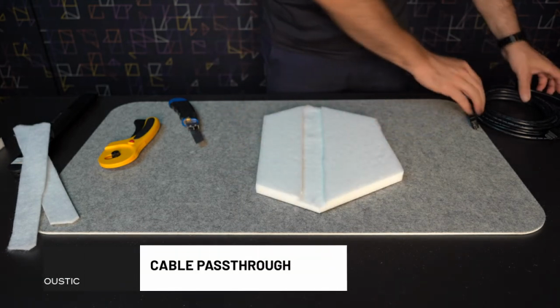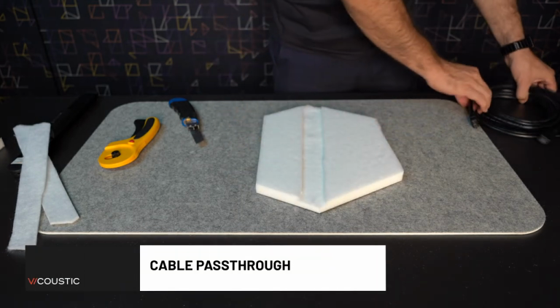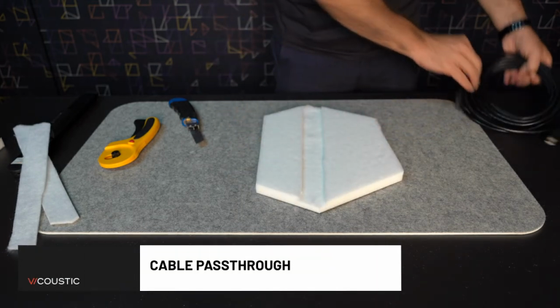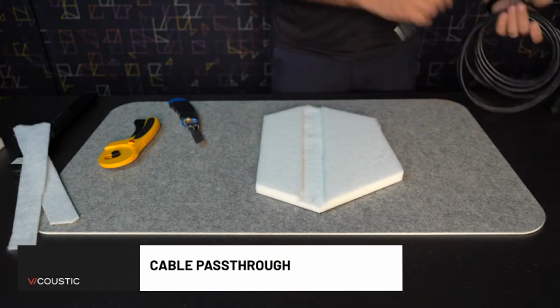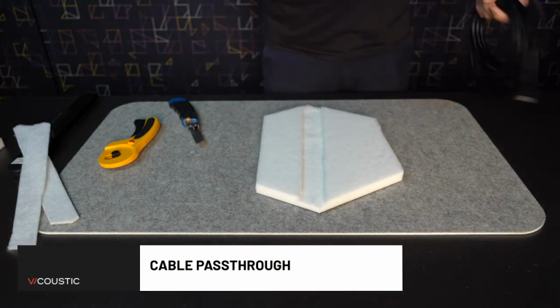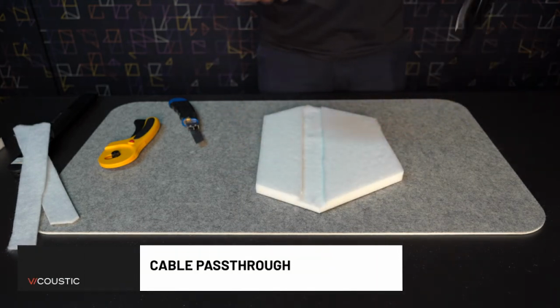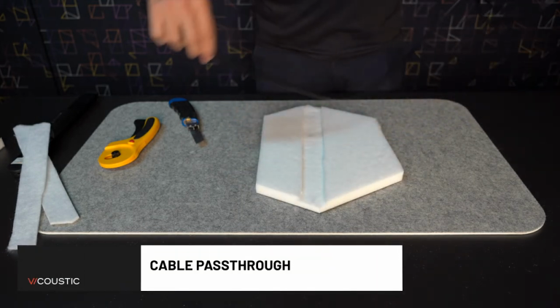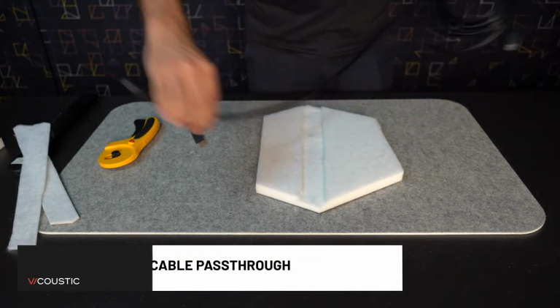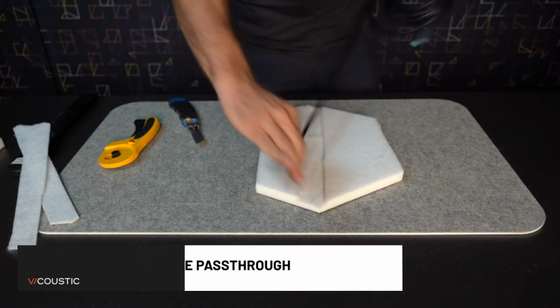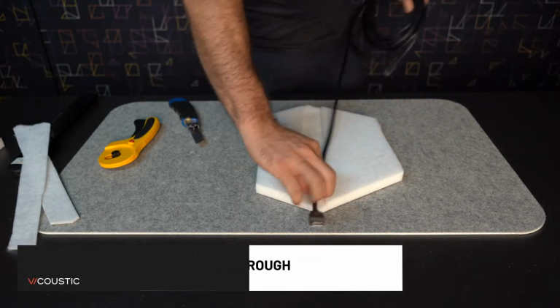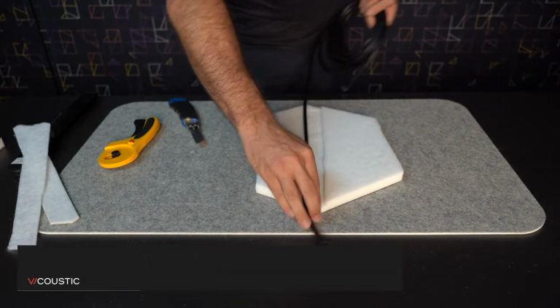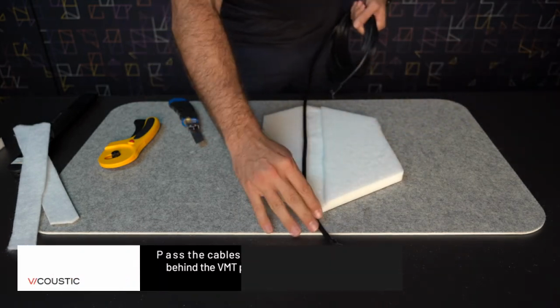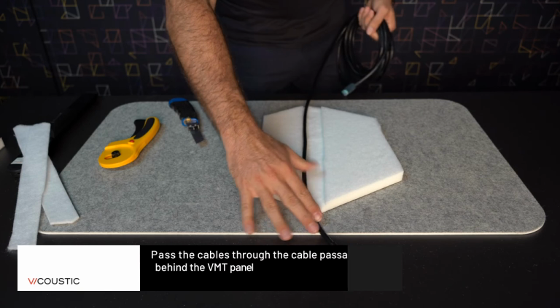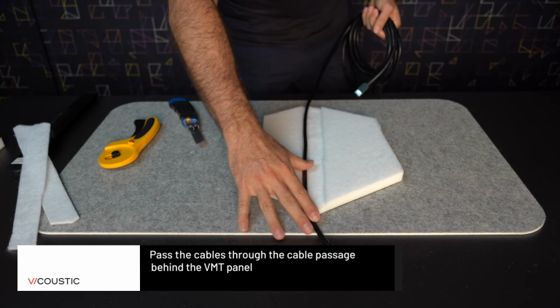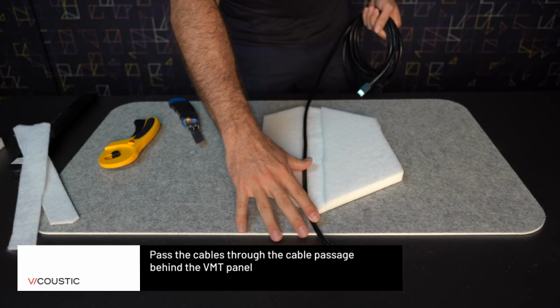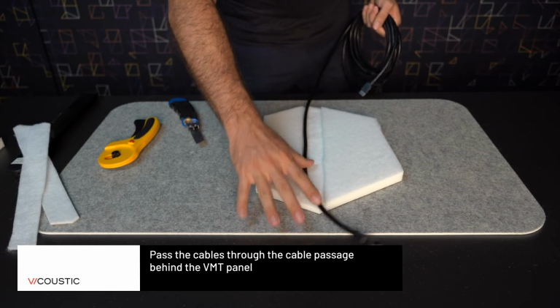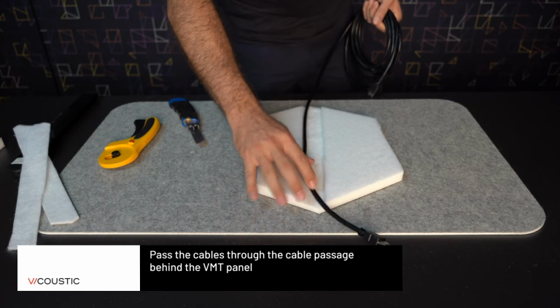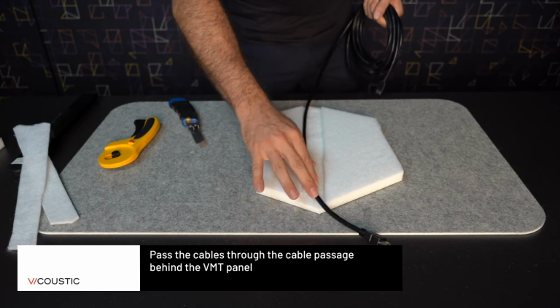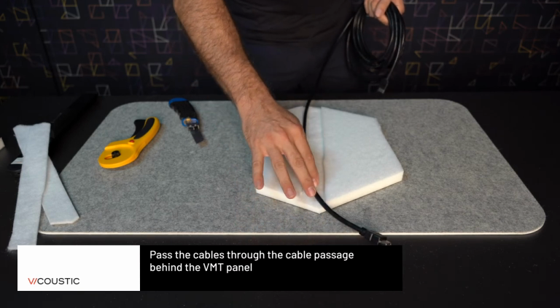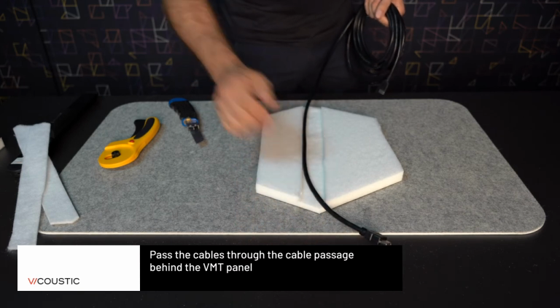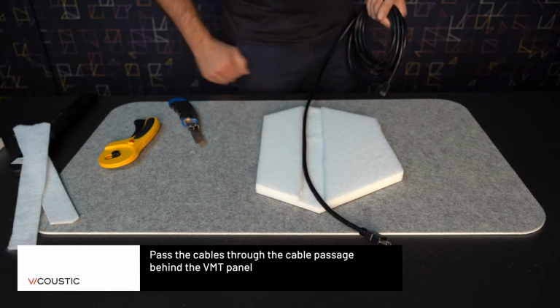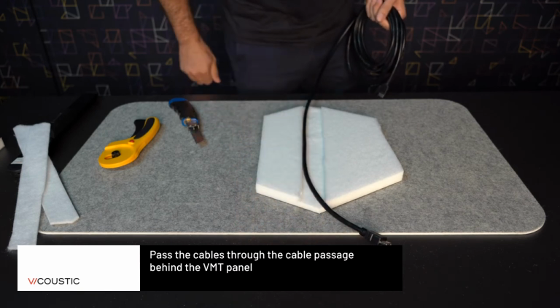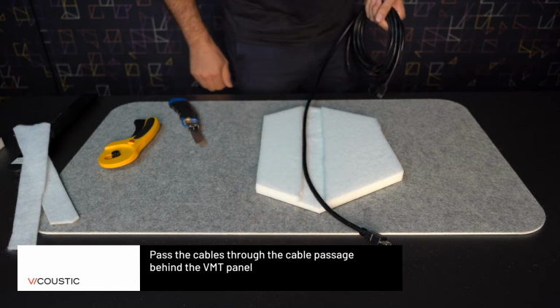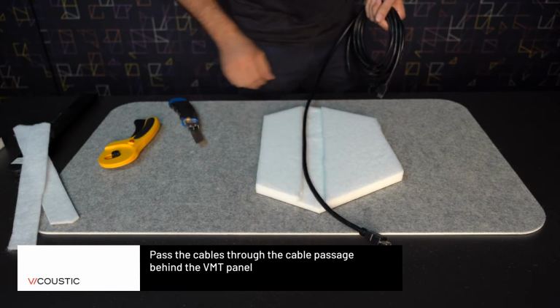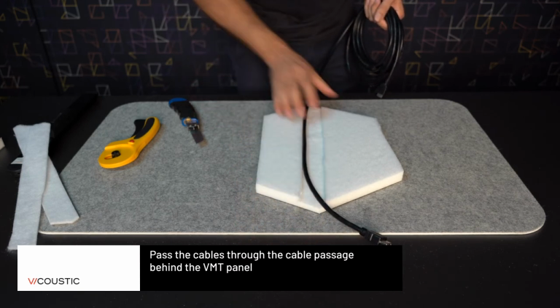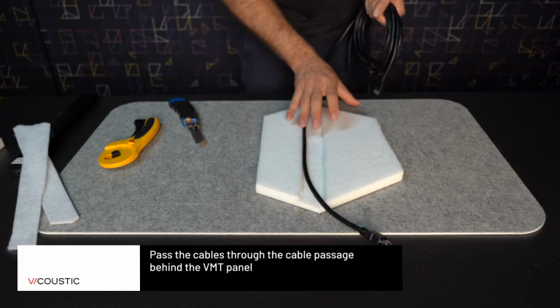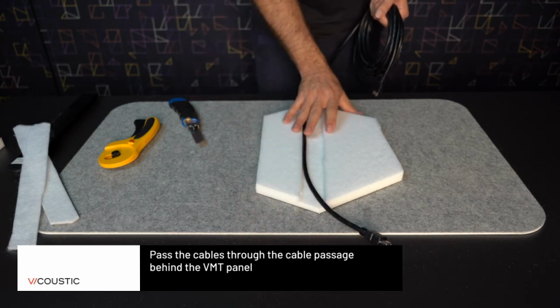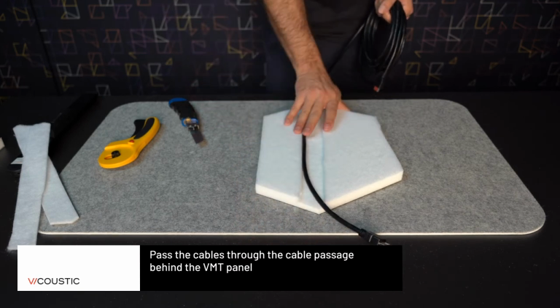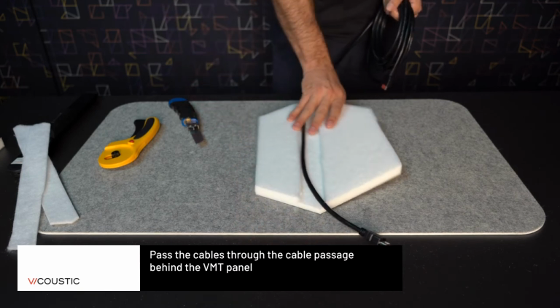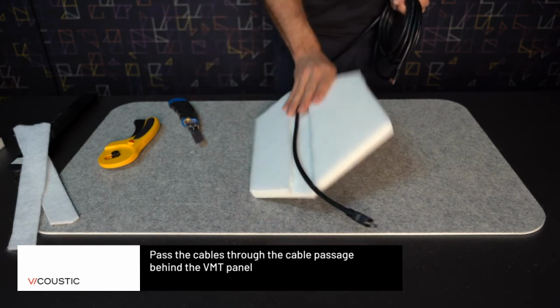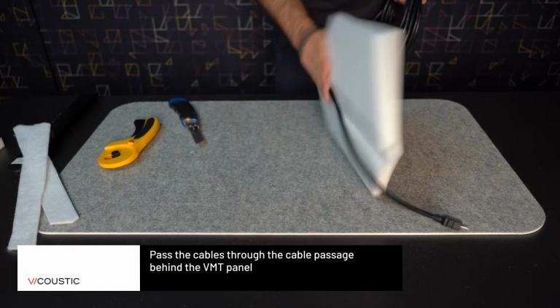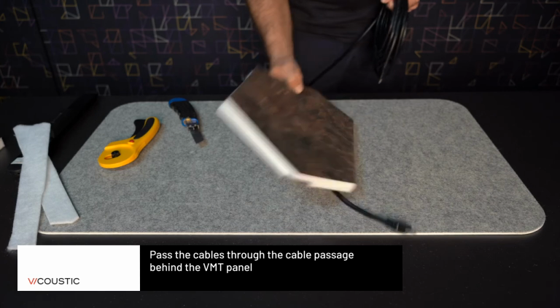The passageway can be used for cable pass-through. All you need is to pass the cable through the passageway and it will be hidden behind the VMT.